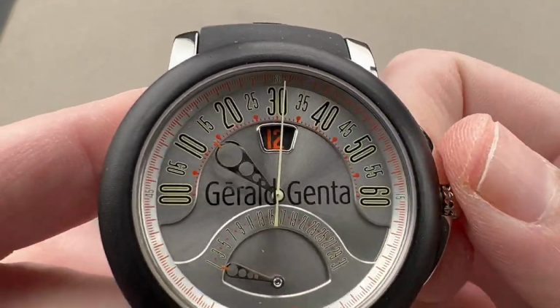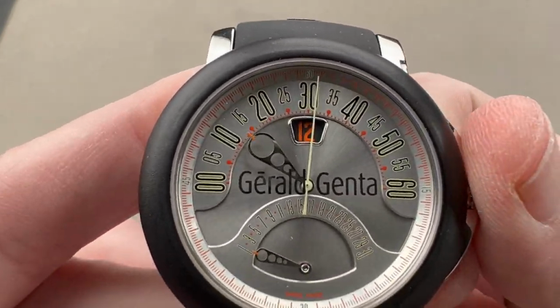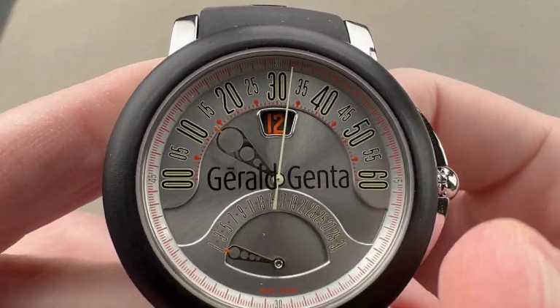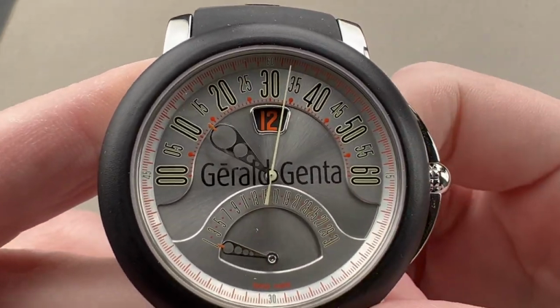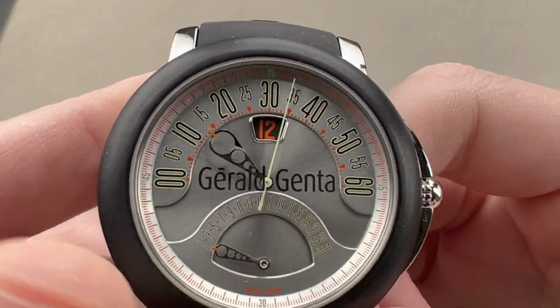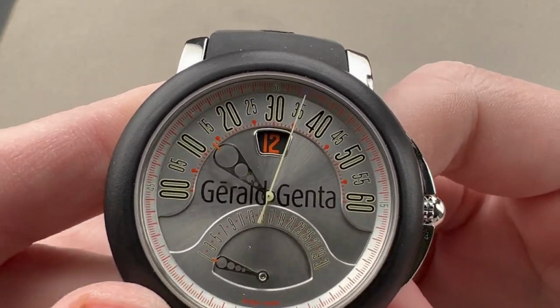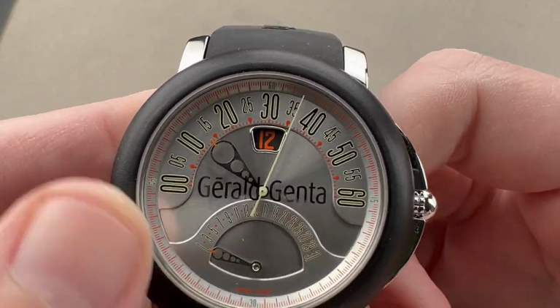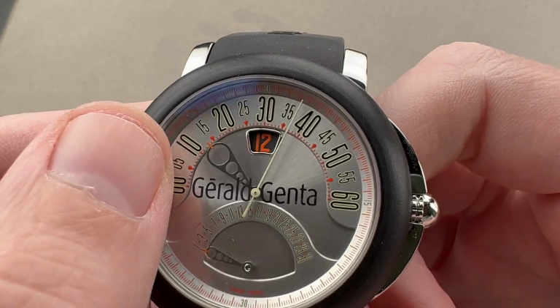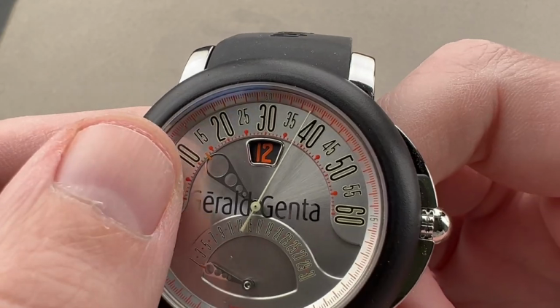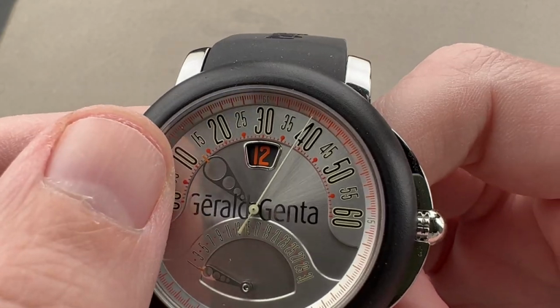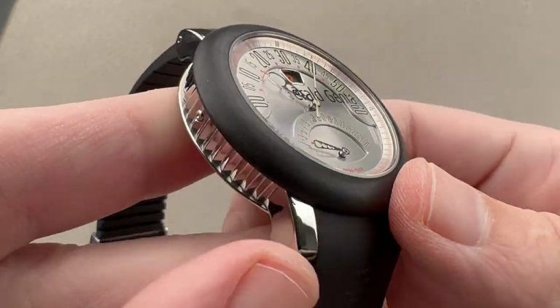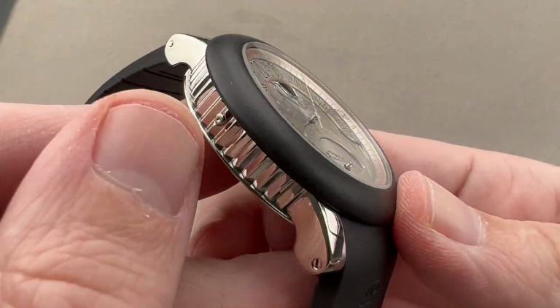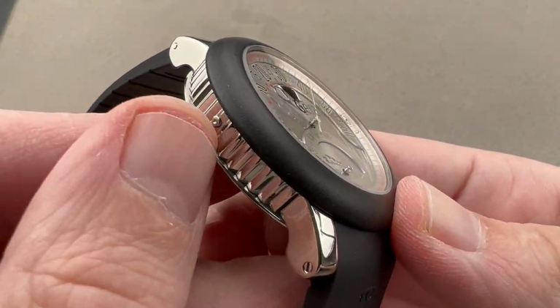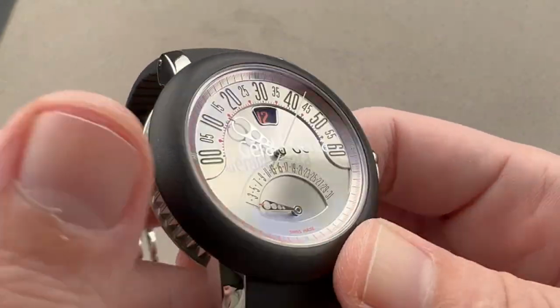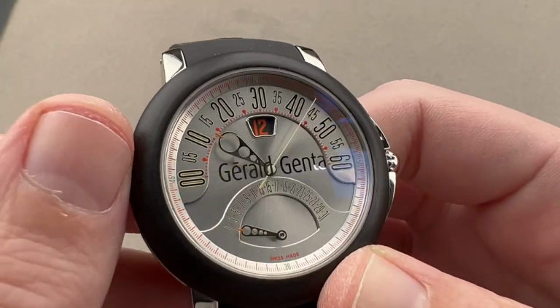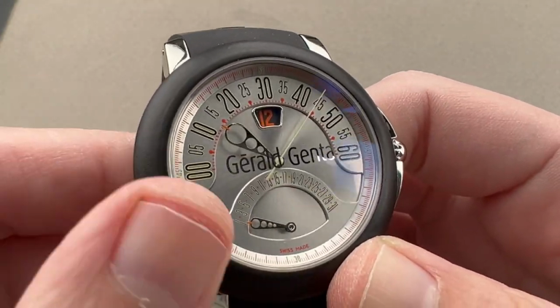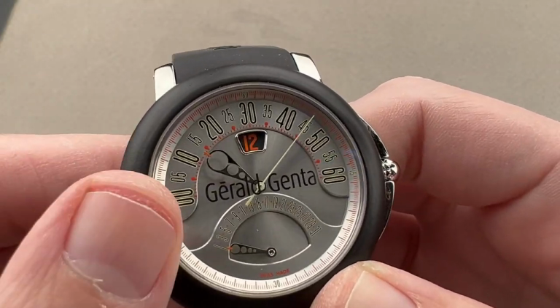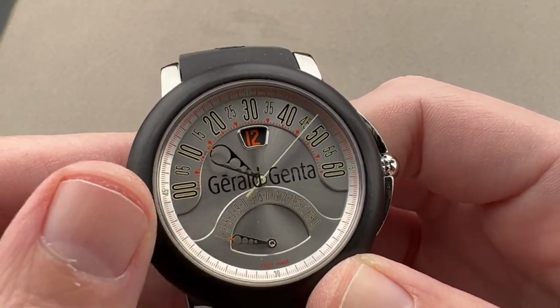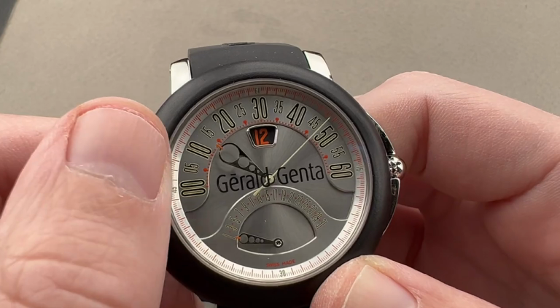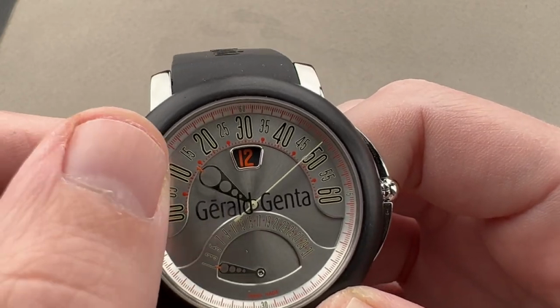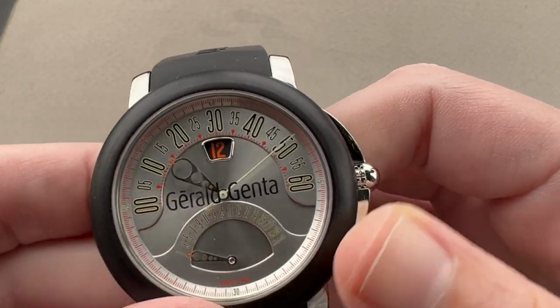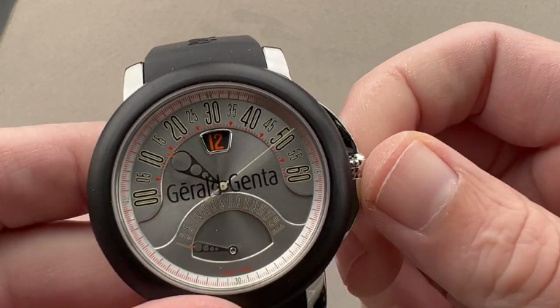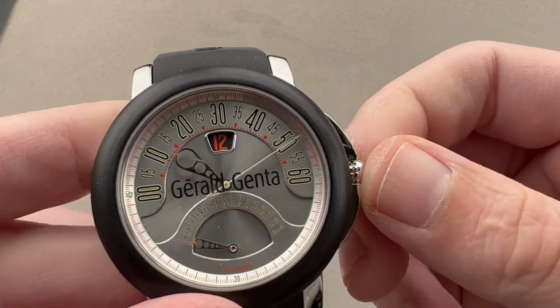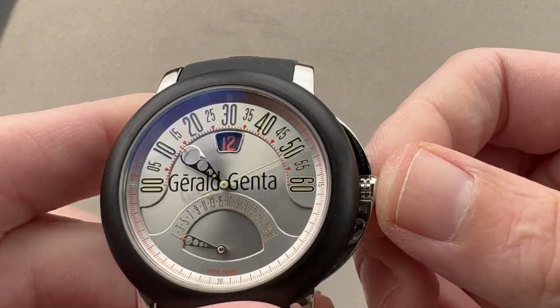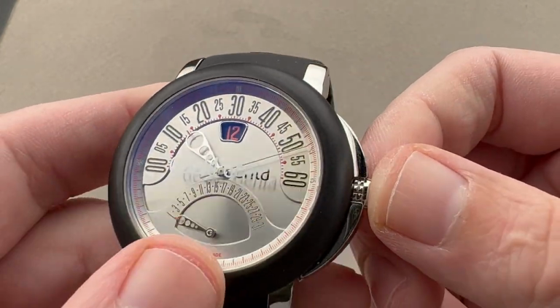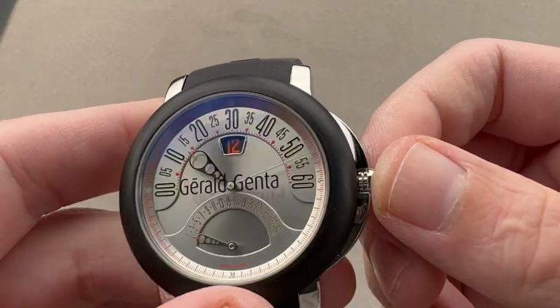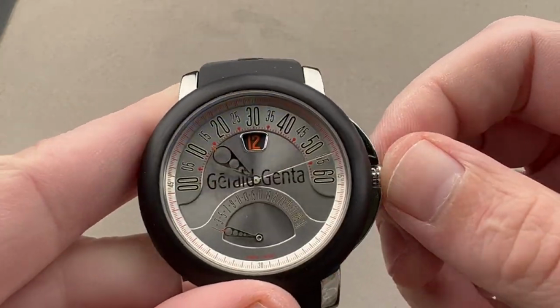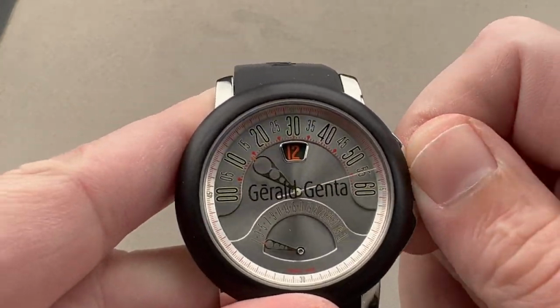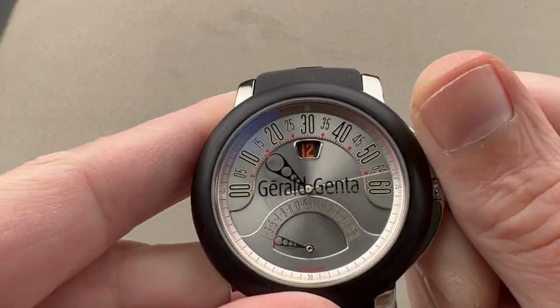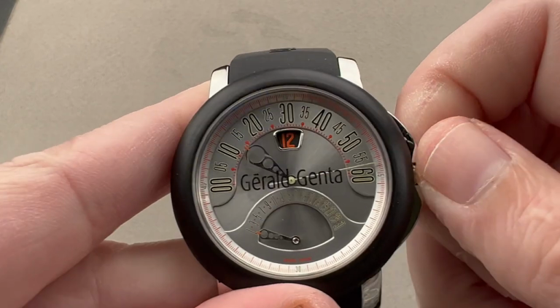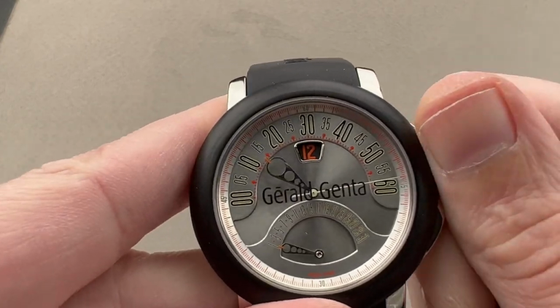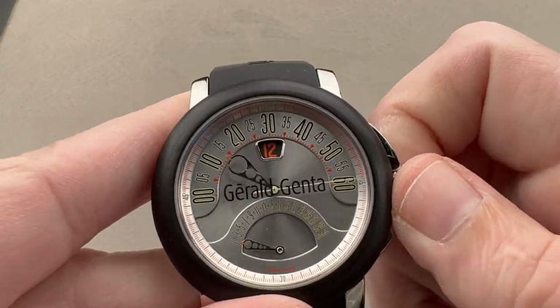If I want to set the hour — say I want to jump forward three hours without losing my minute — I use this little pusher adjuster on the side, which jumps the hour forward but always preserves the exact minute displayed. So we have quick-set hacking seconds and two retrogrades.